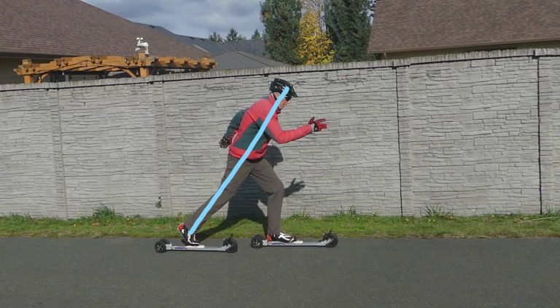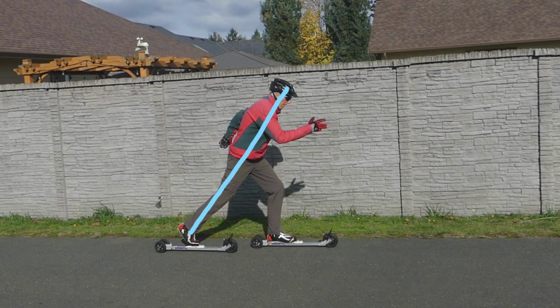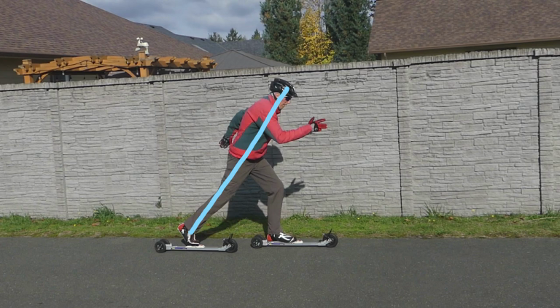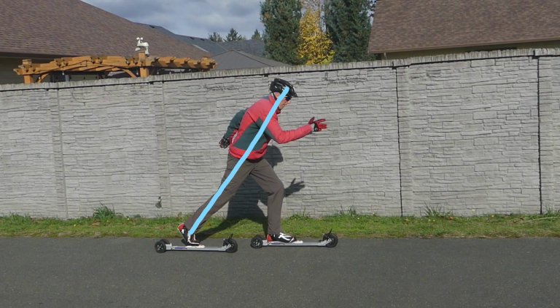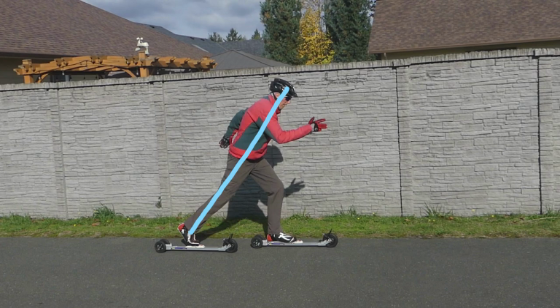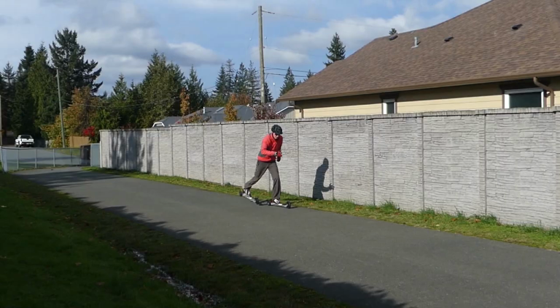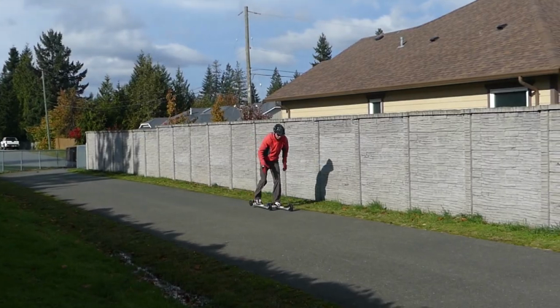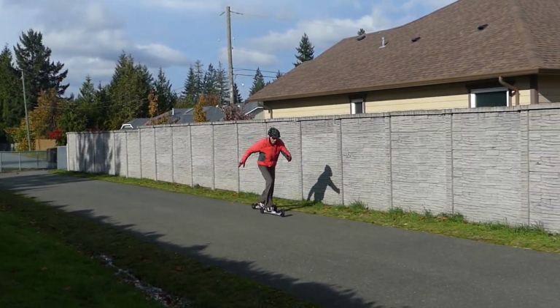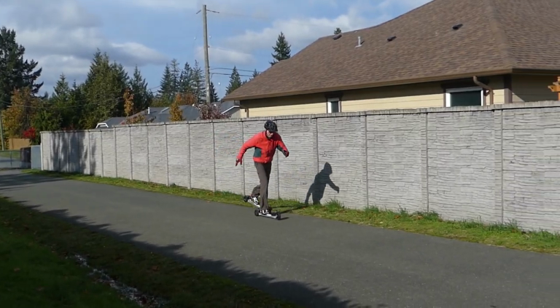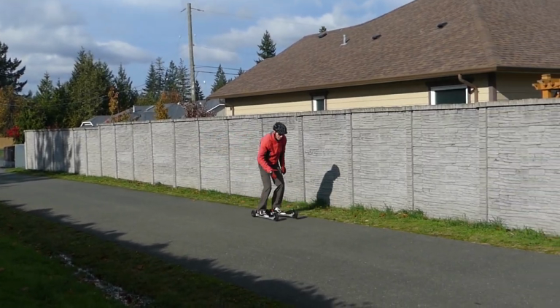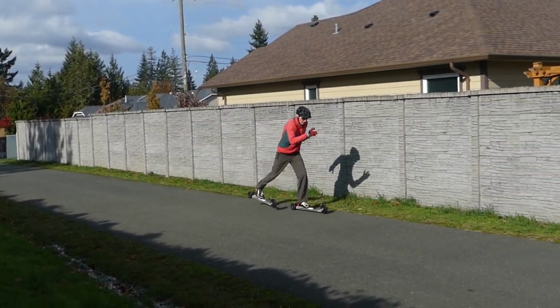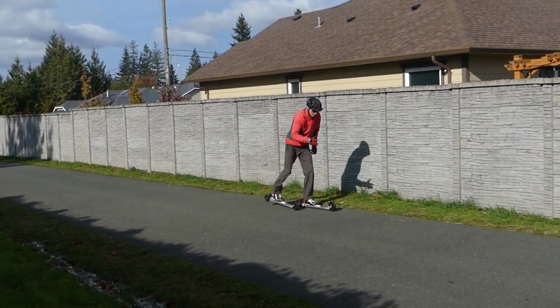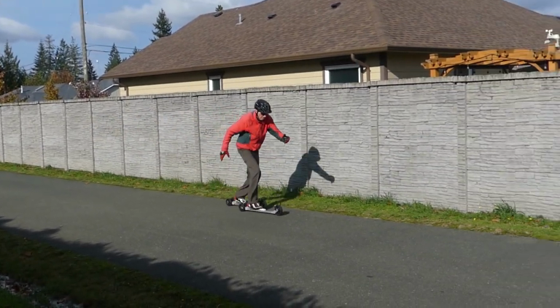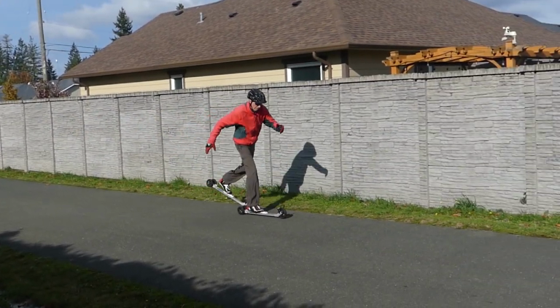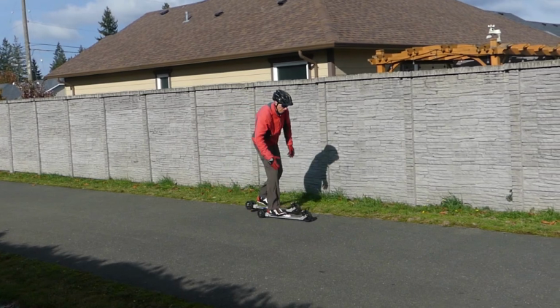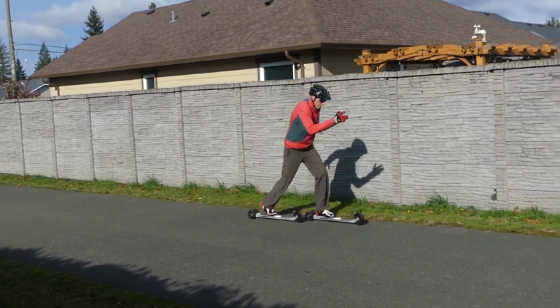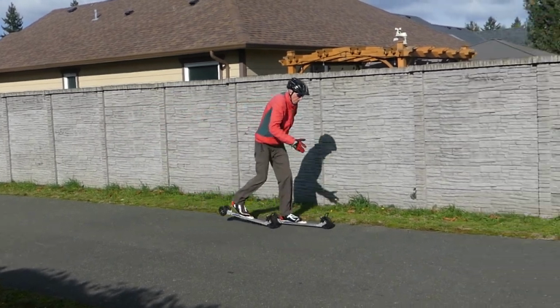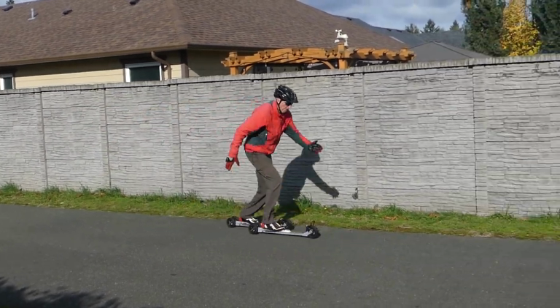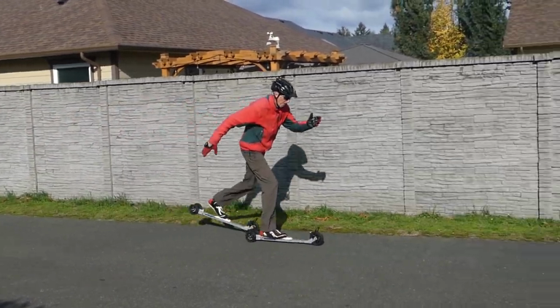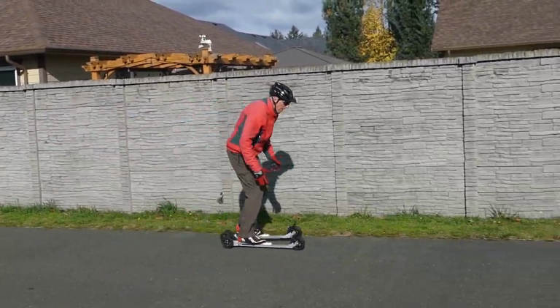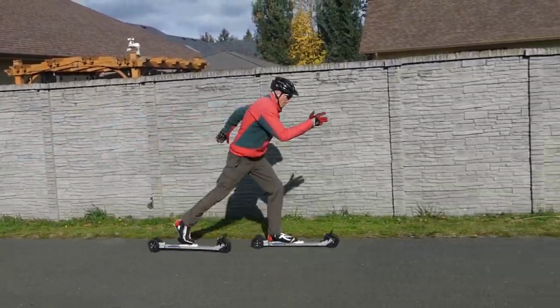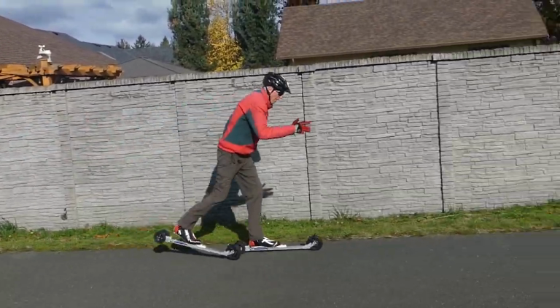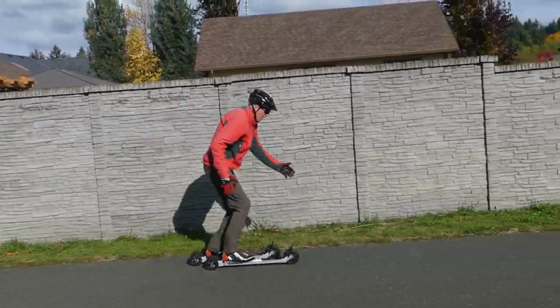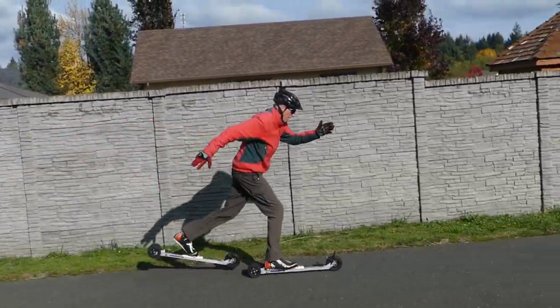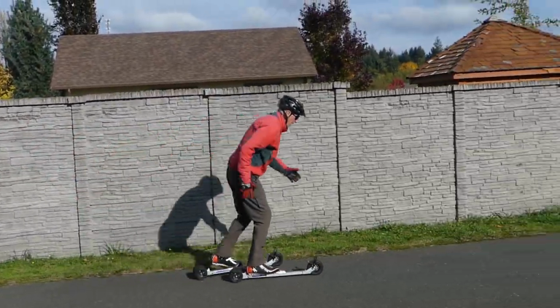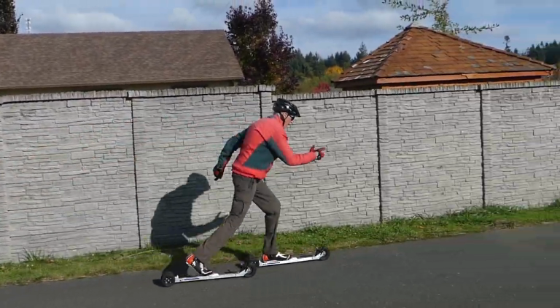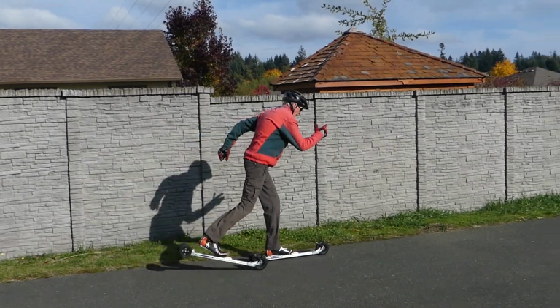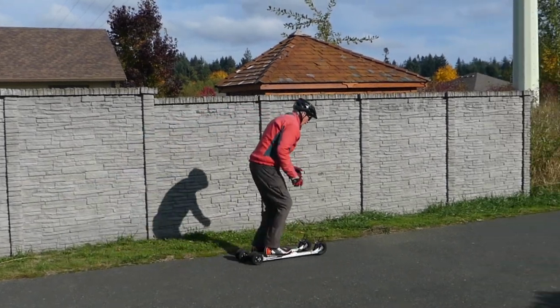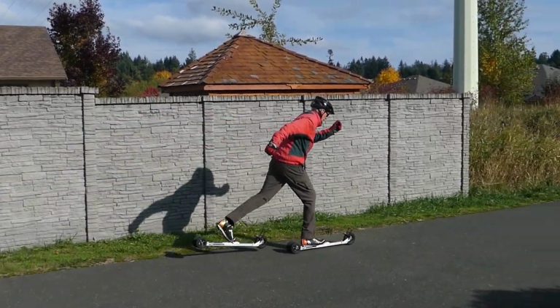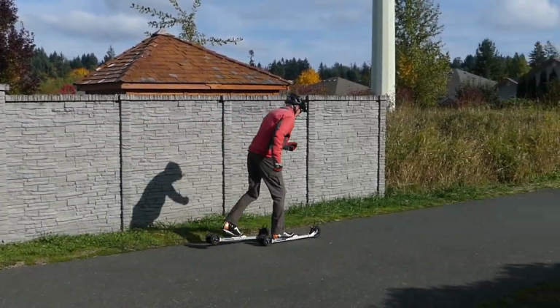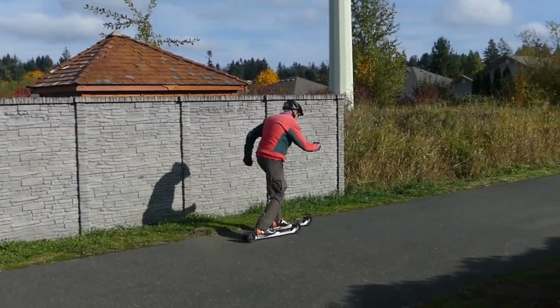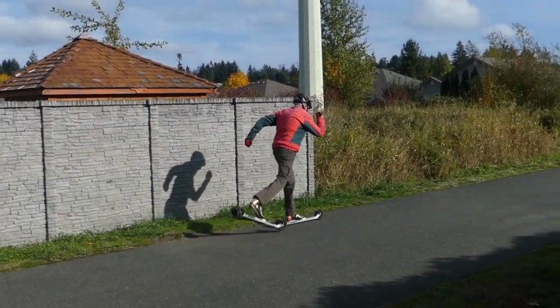By practicing no-poles classic skiing you should be ready to glide in the tracks when the snow falls. Also wear appropriate safety equipment like a helmet, possibly knee and elbow pads, and start out on flat smooth pavement where you can't get going too fast.